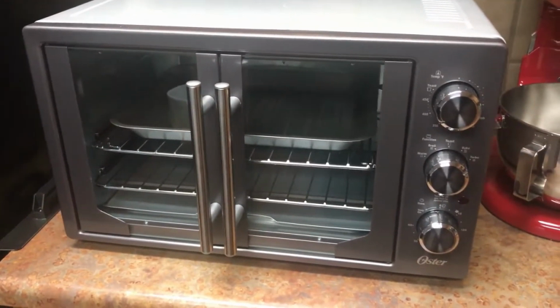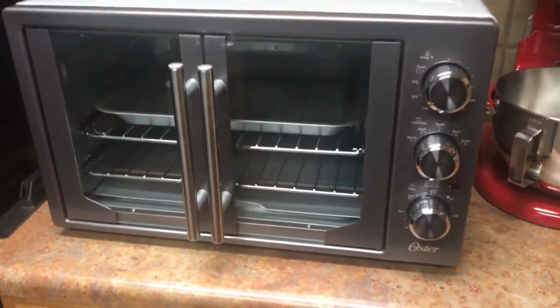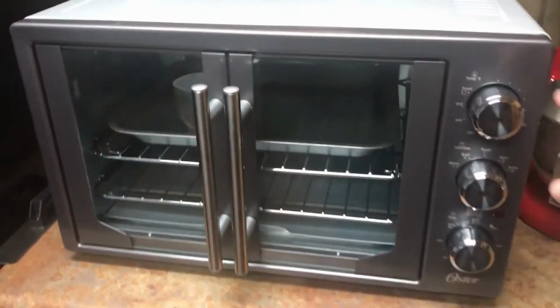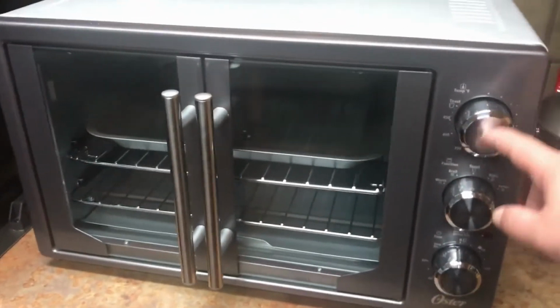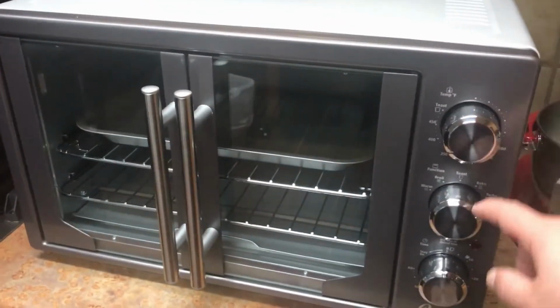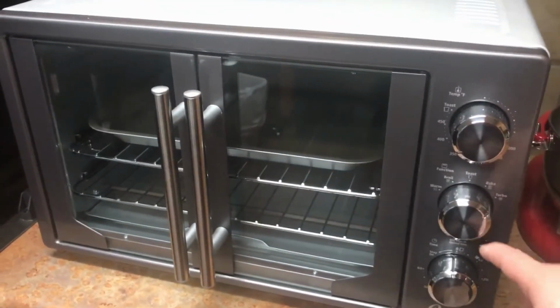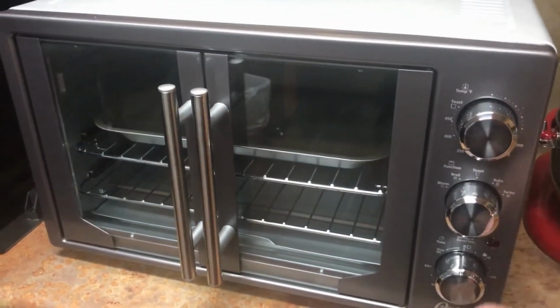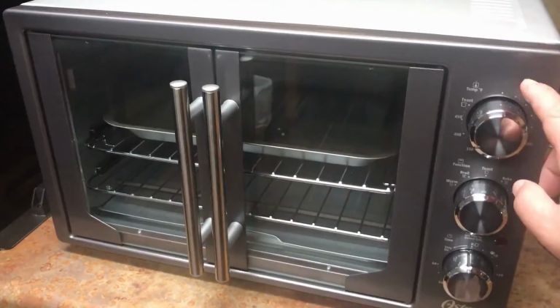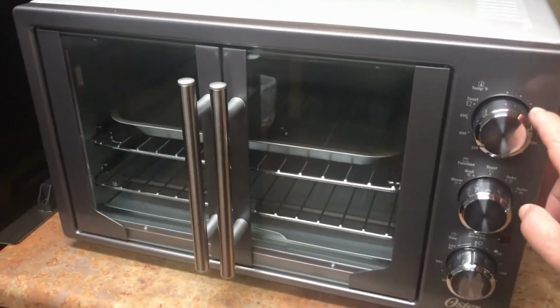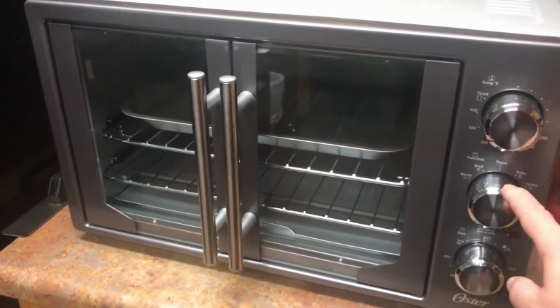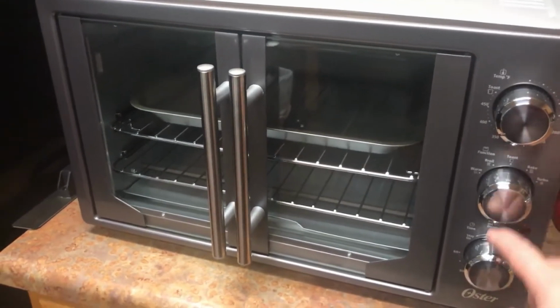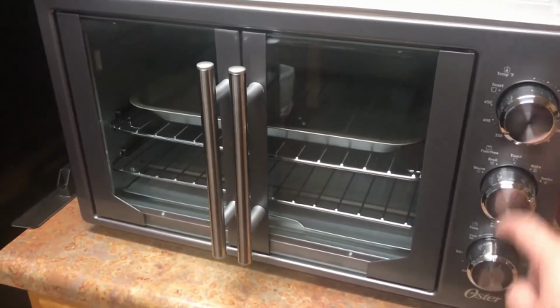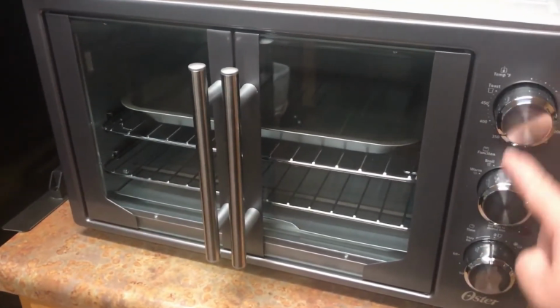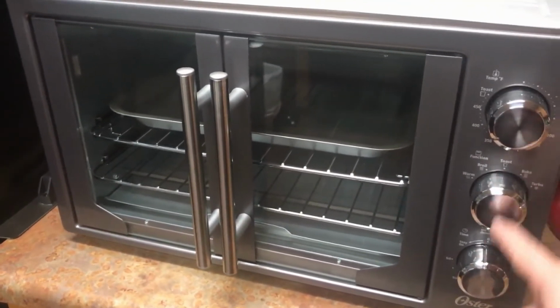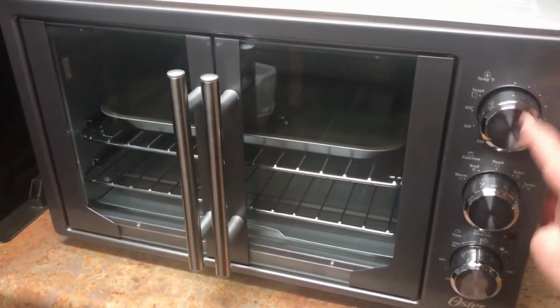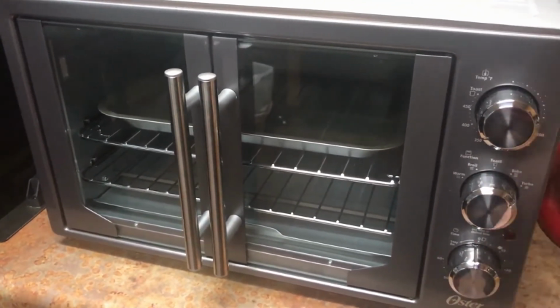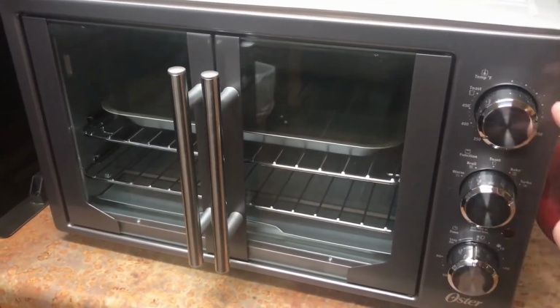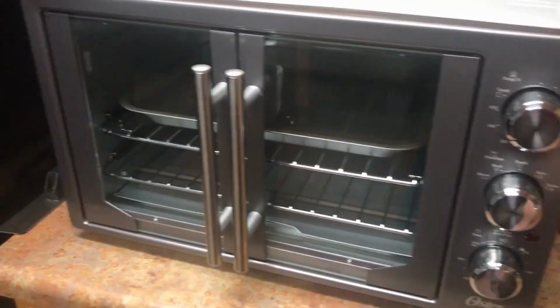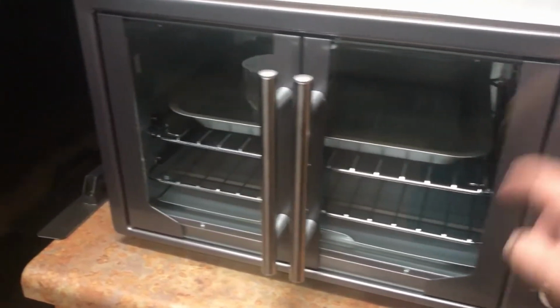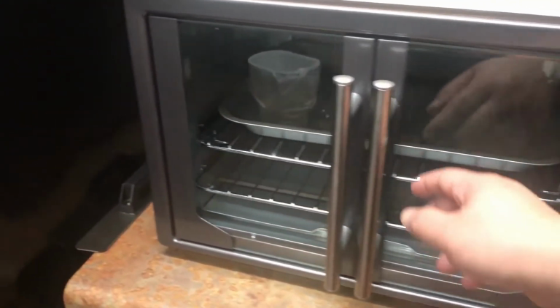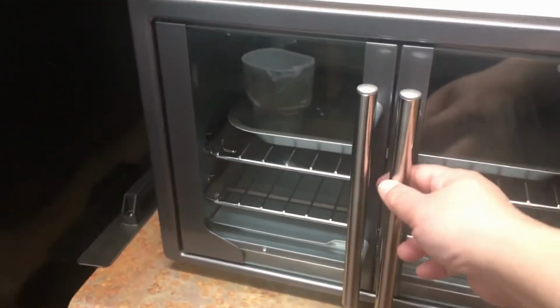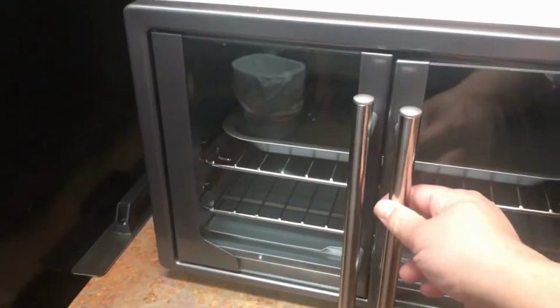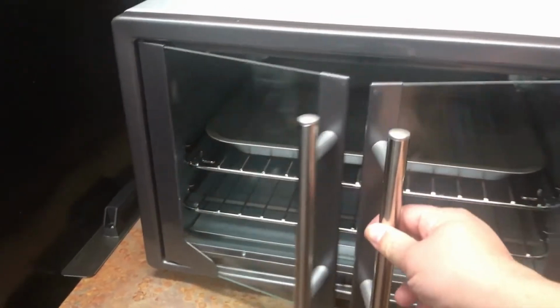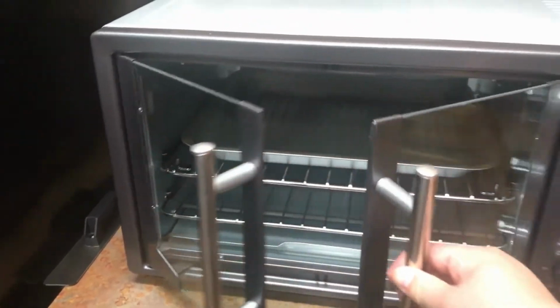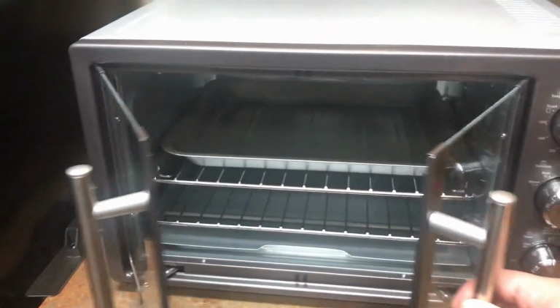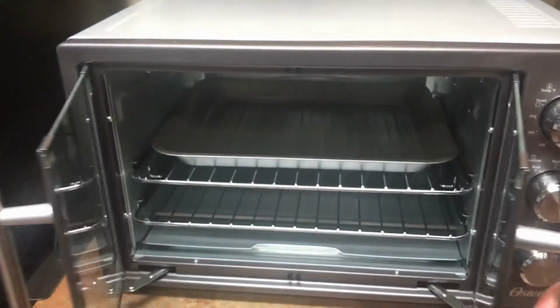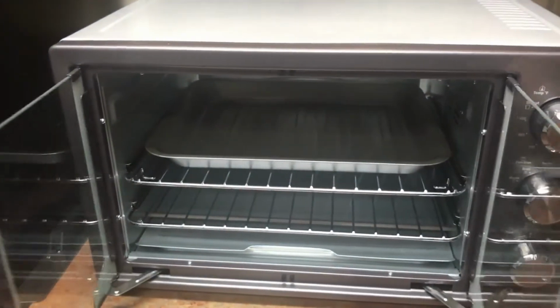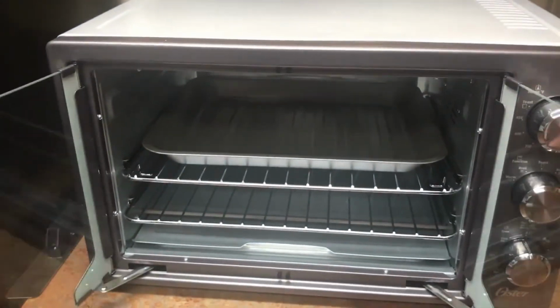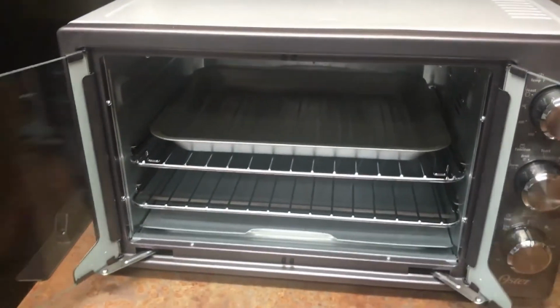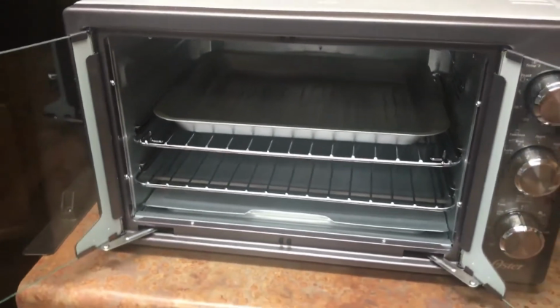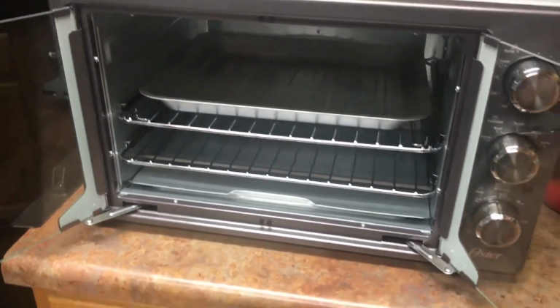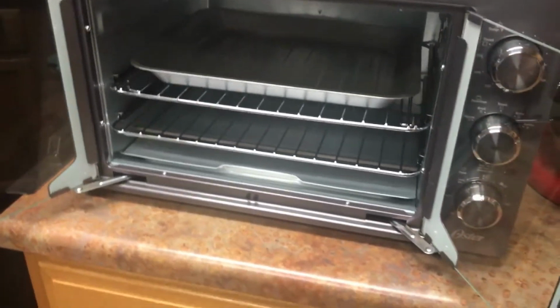This has the manual buttons. The one on Amazon, you can get this with manual buttons or you can get digital buttons. But this is a very, very big oven. It has these French doors, and I think I paid $150 for this.